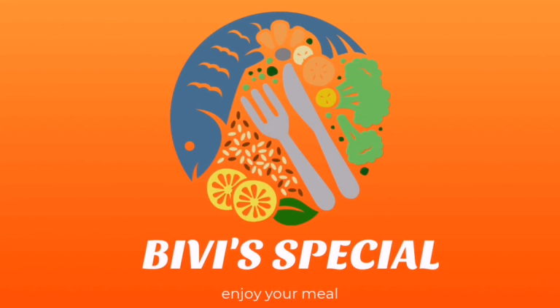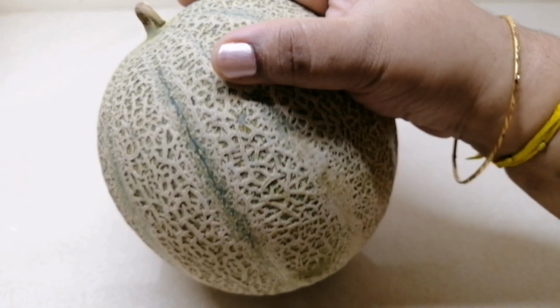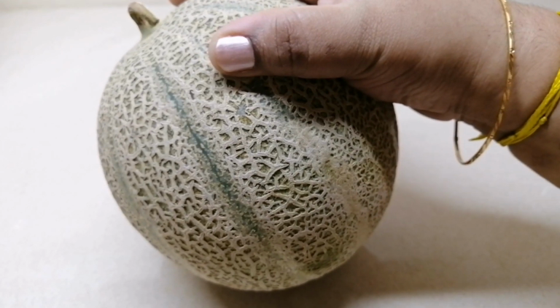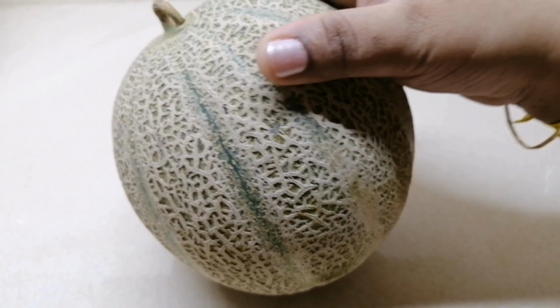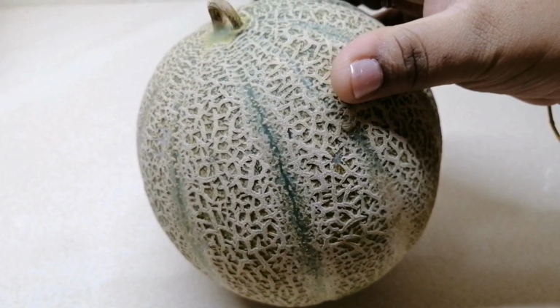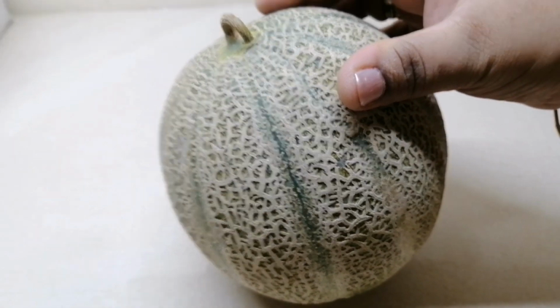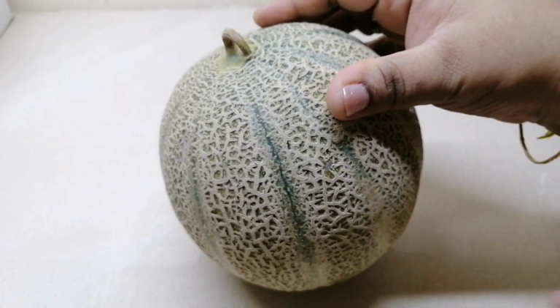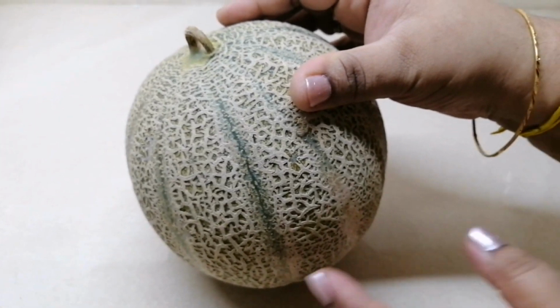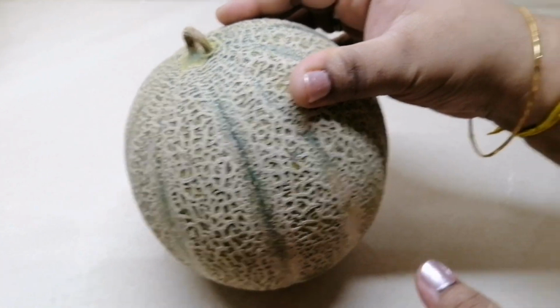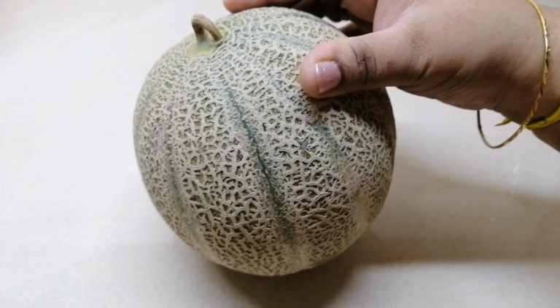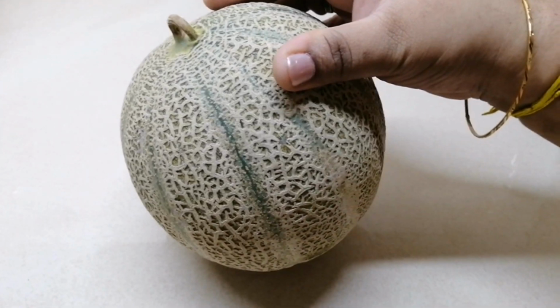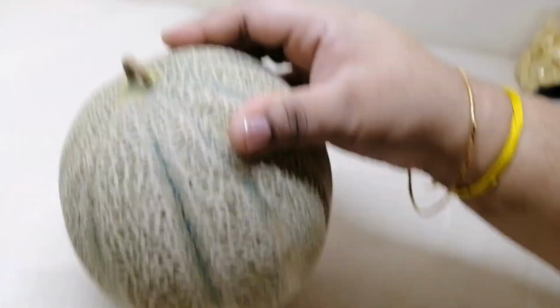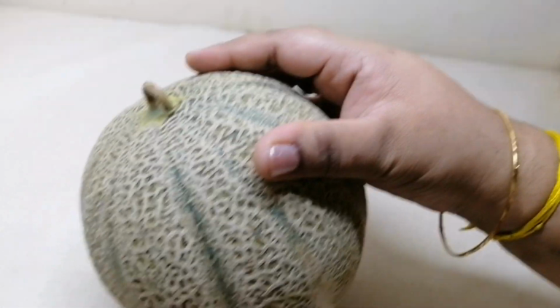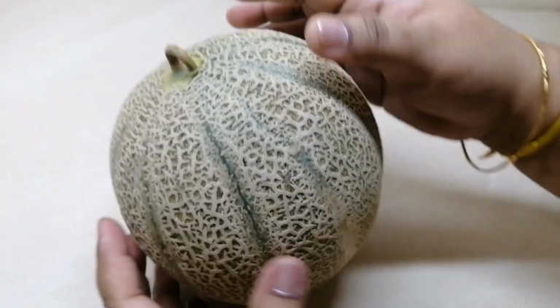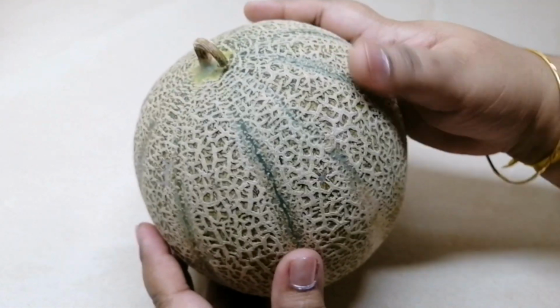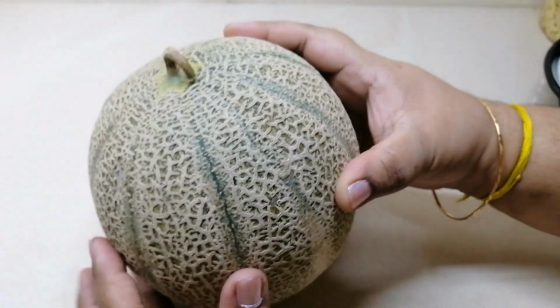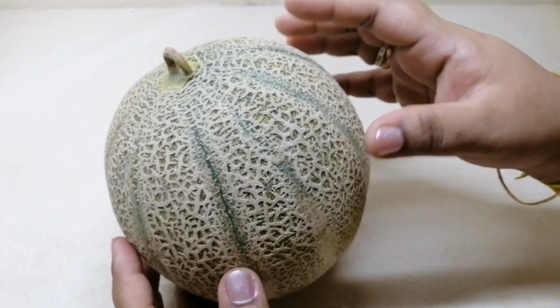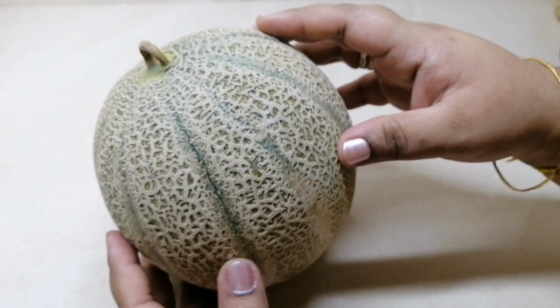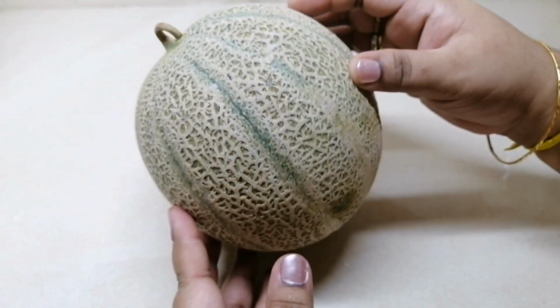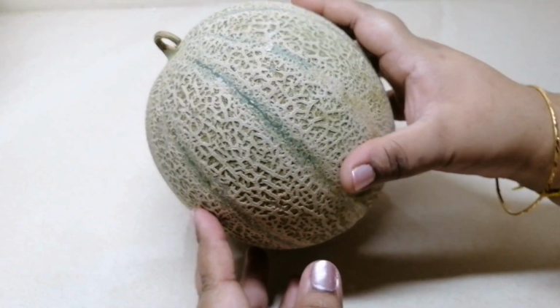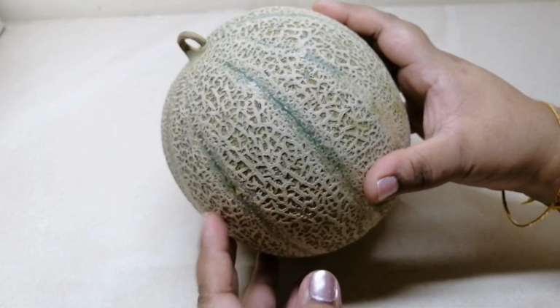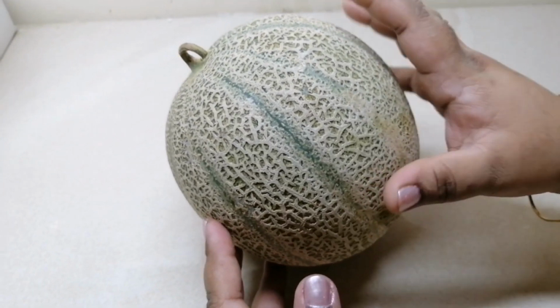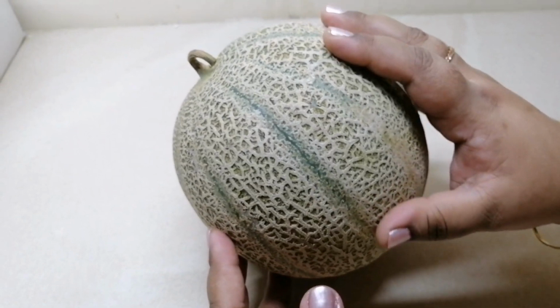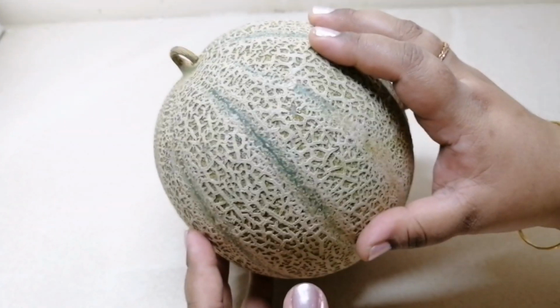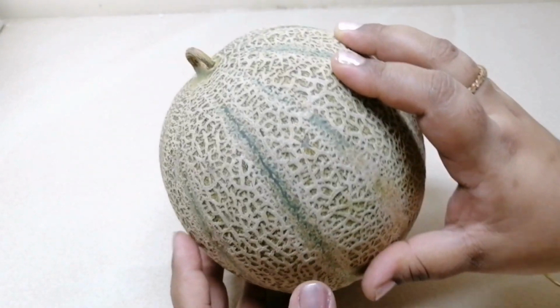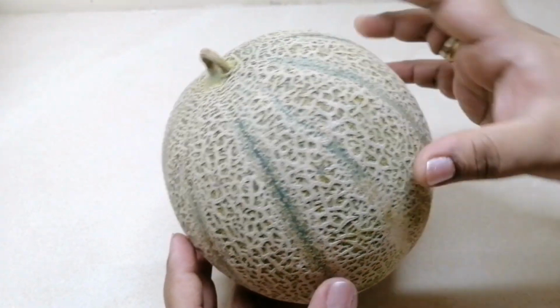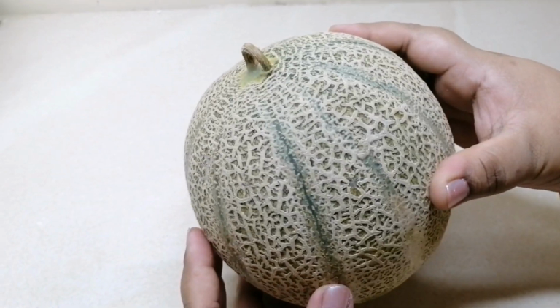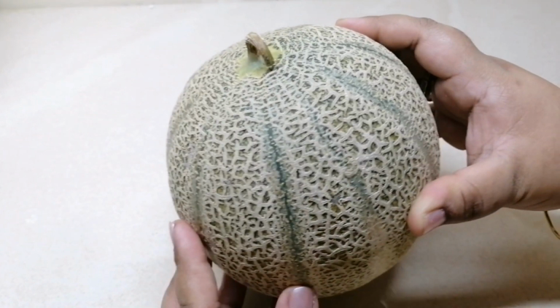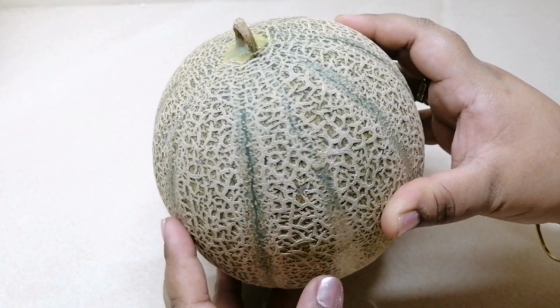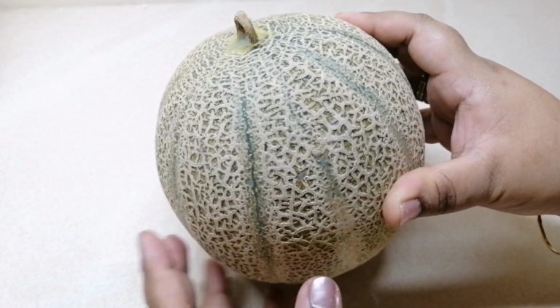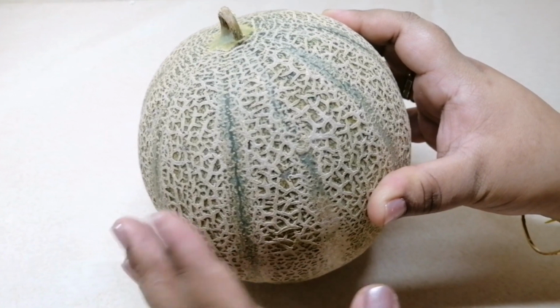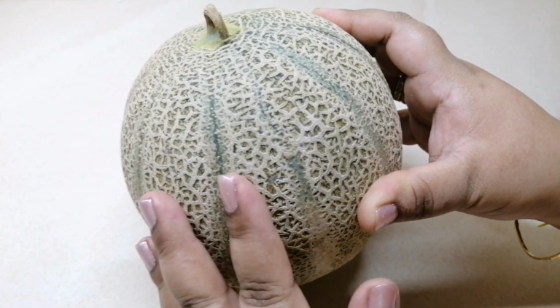Hi friends, welcome to a special video. We are using shaman vegetable juice. It is musk melon and rock melon. This is shaman vegetable juice — this is not a piece of cake.